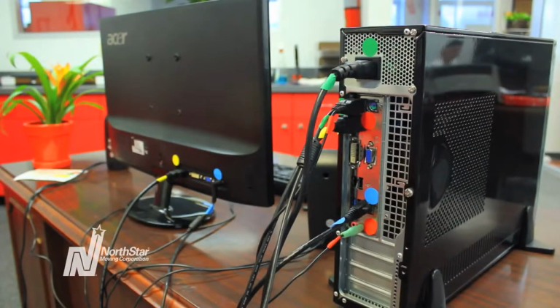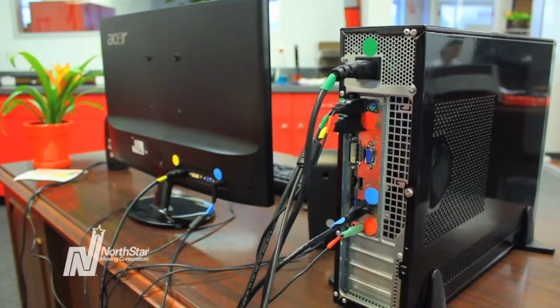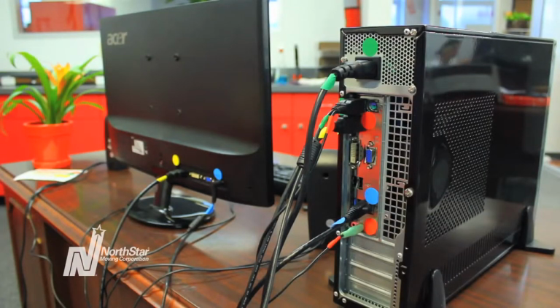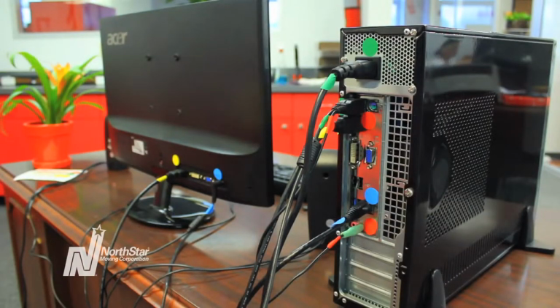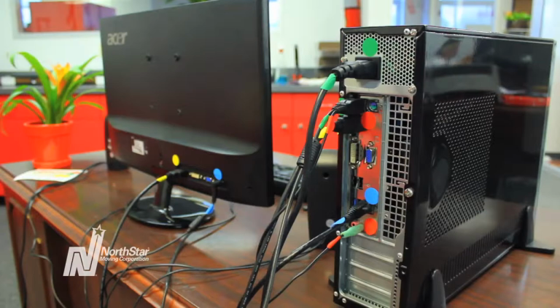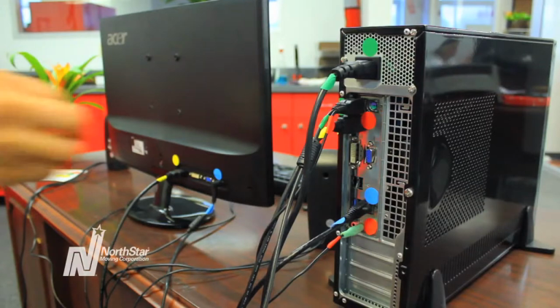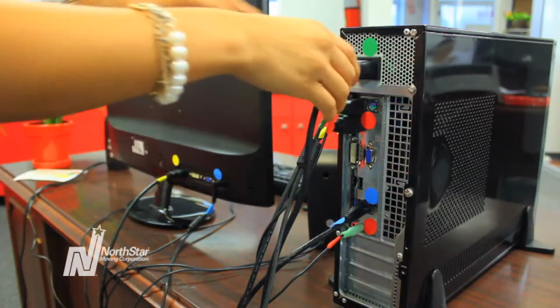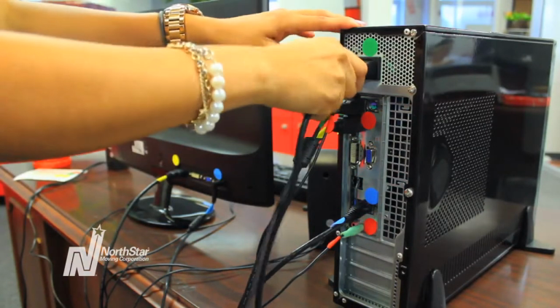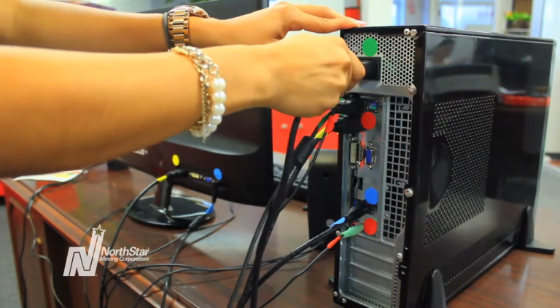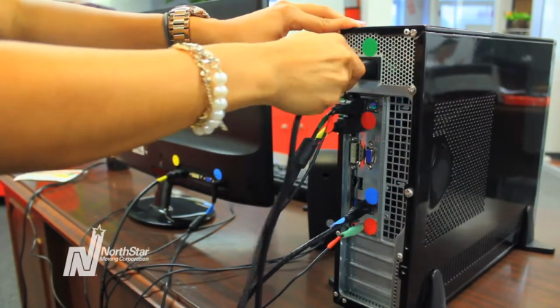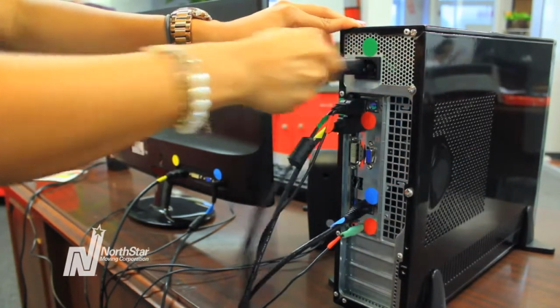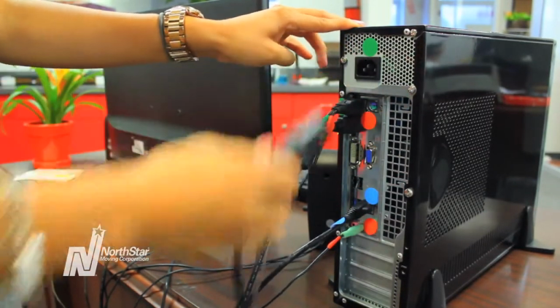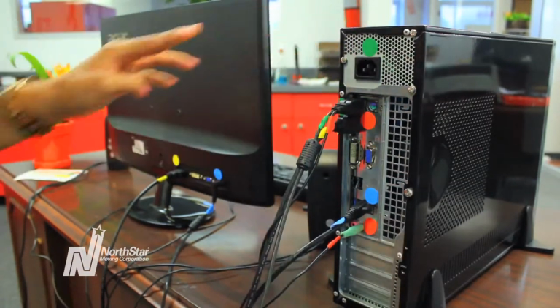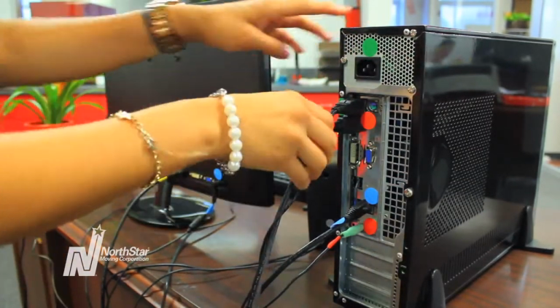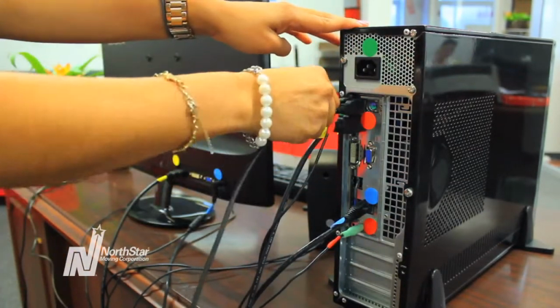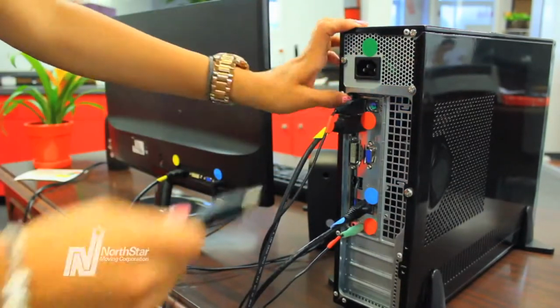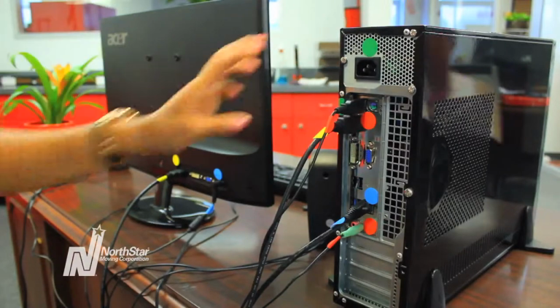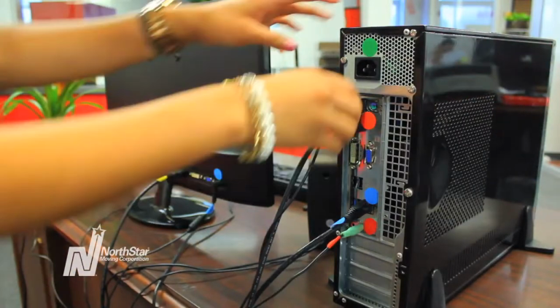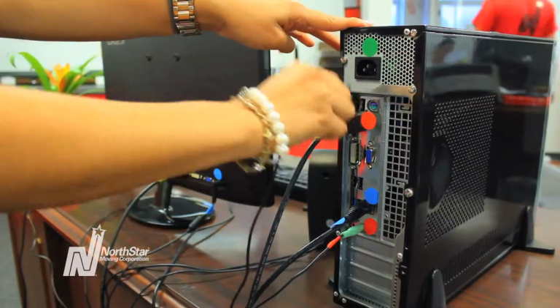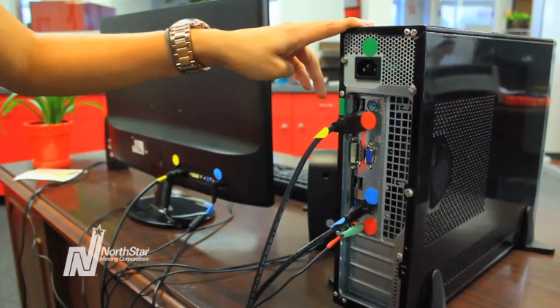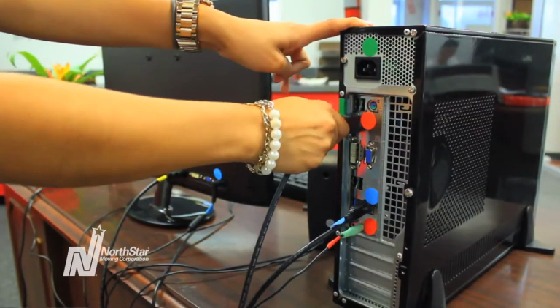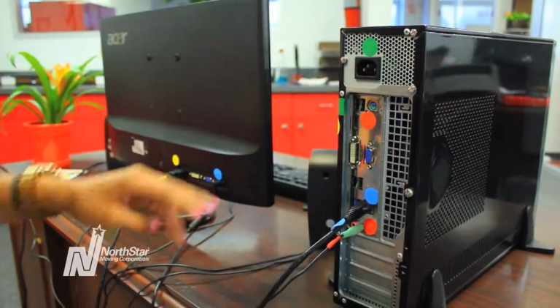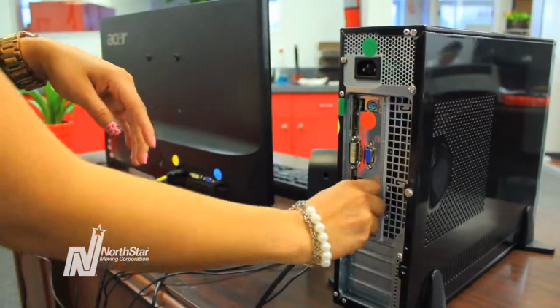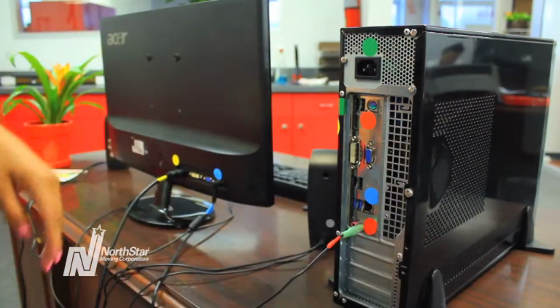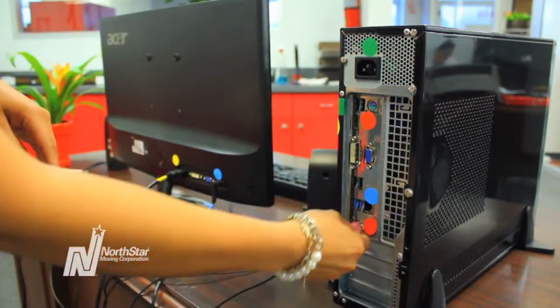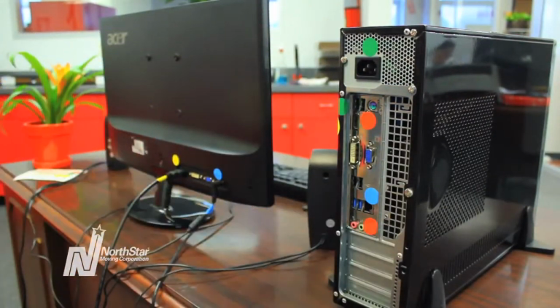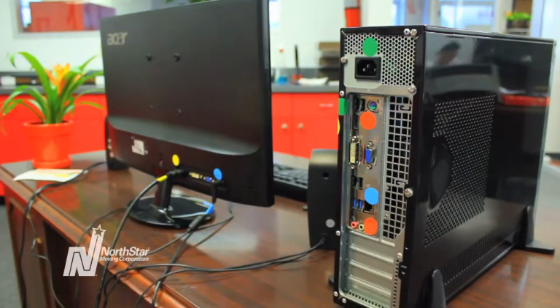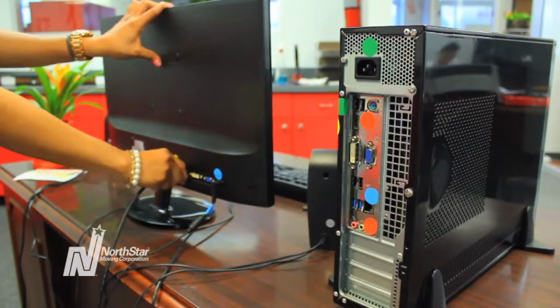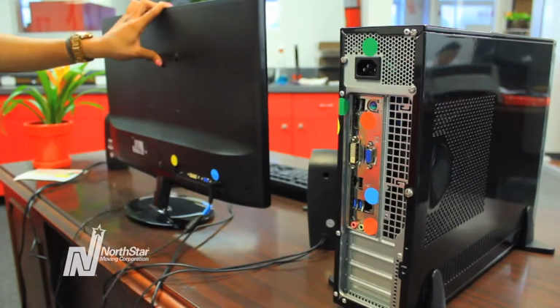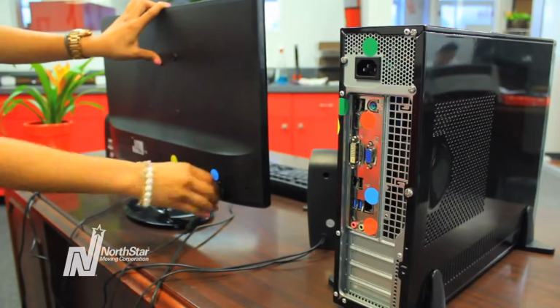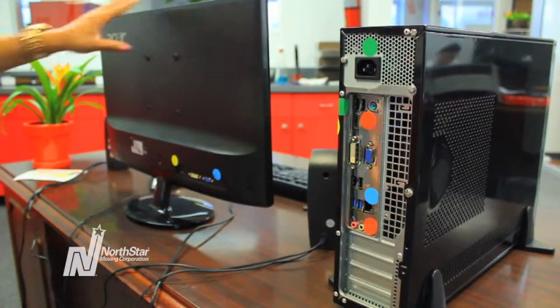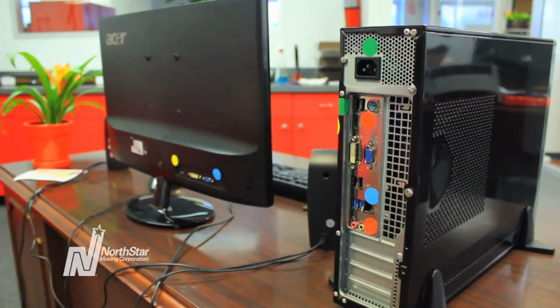After you have completely labeled all of your computer cords, properly shut down your computer. Once your computer is off, unplug all of your cords from all inputs. Your tower, monitor, keyboard, mouse, speakers and cords should all be completely separated from each other.